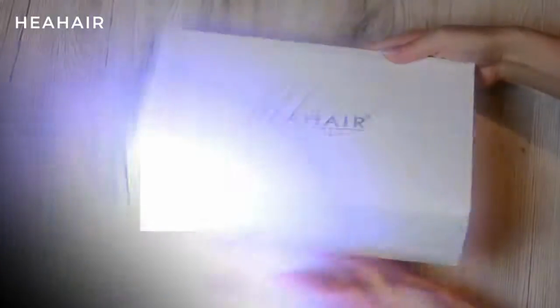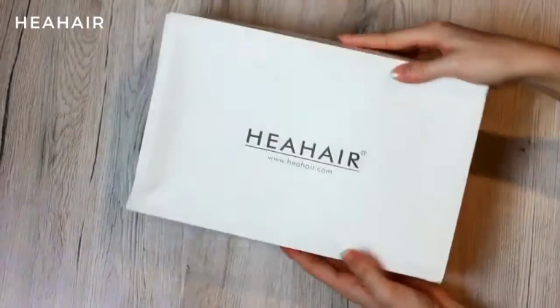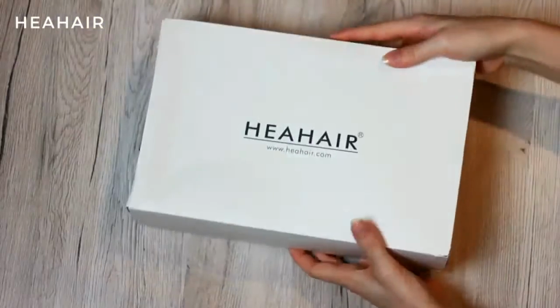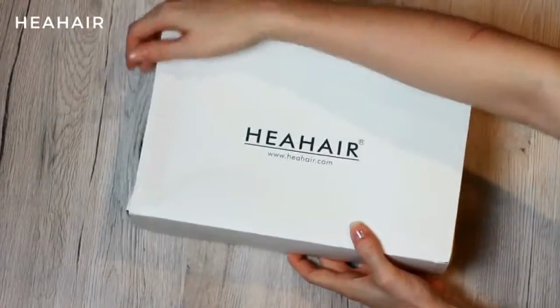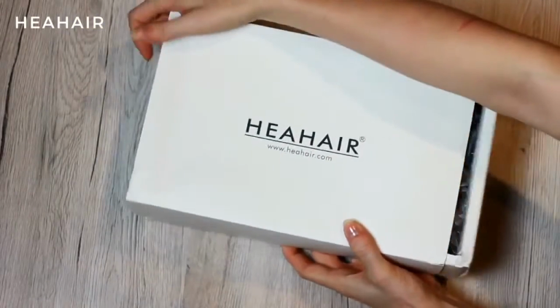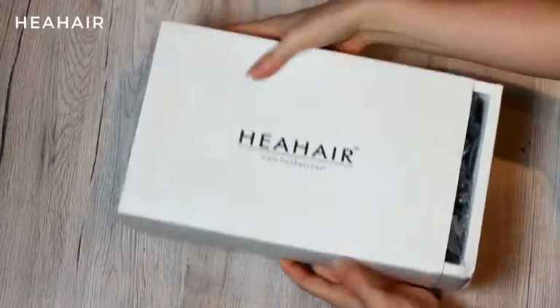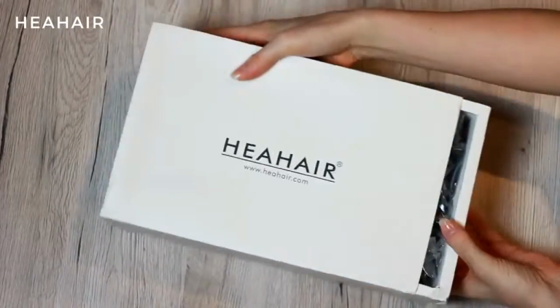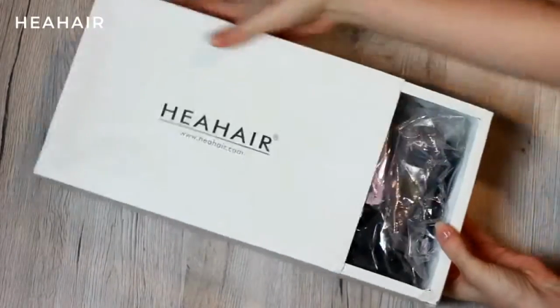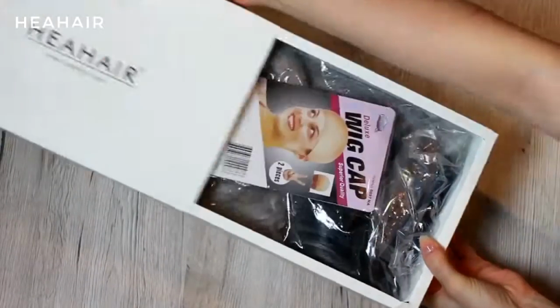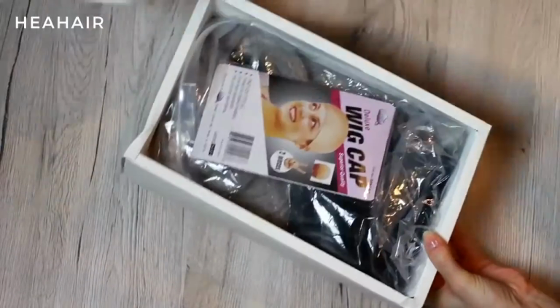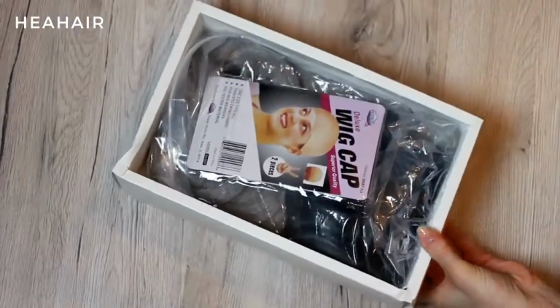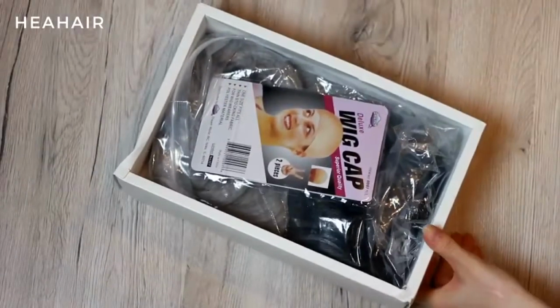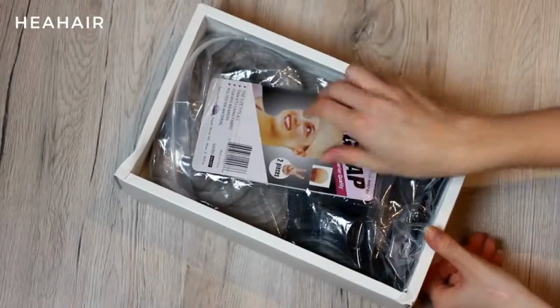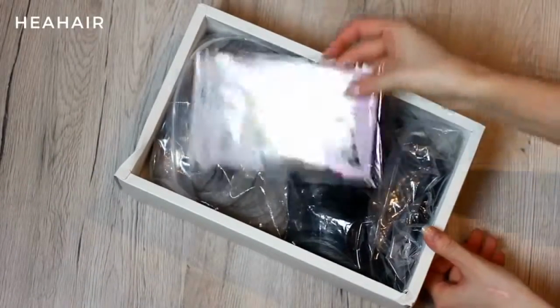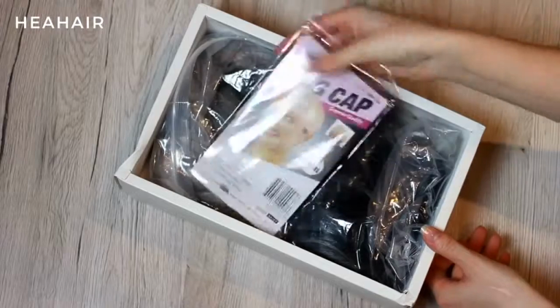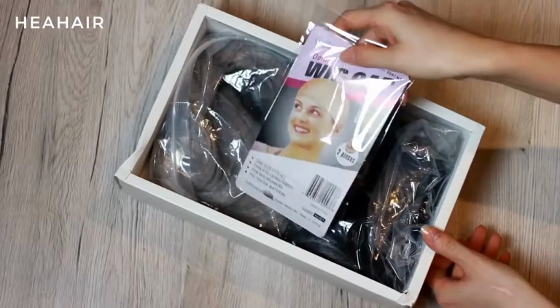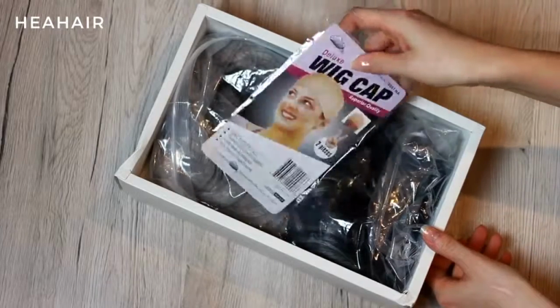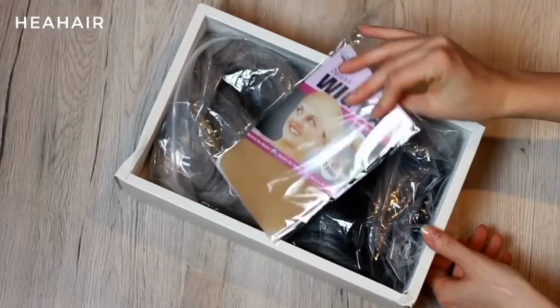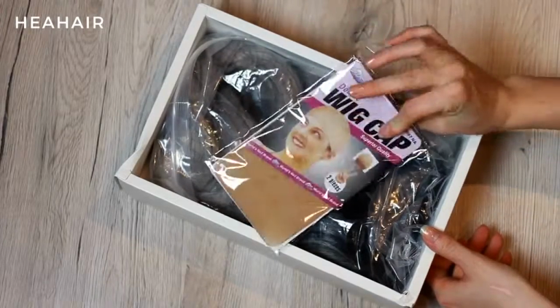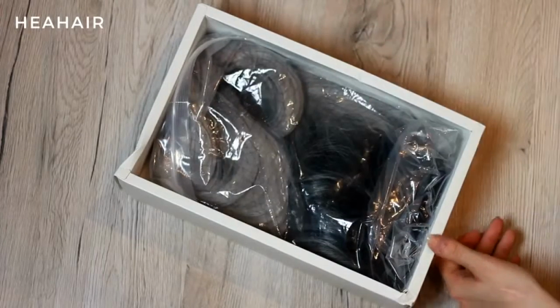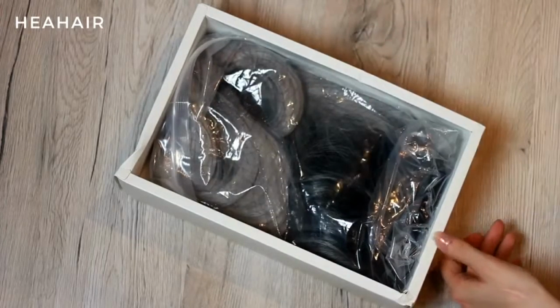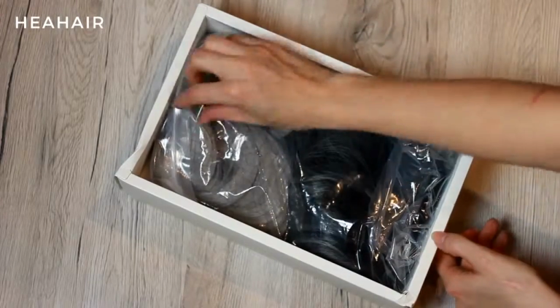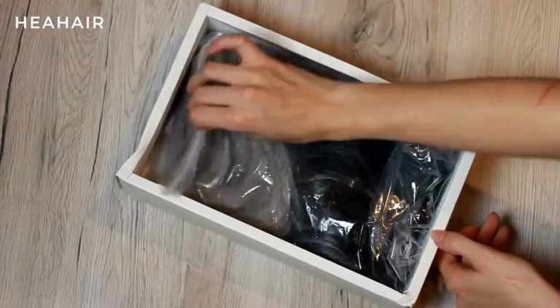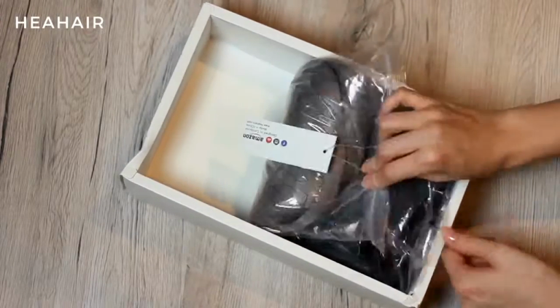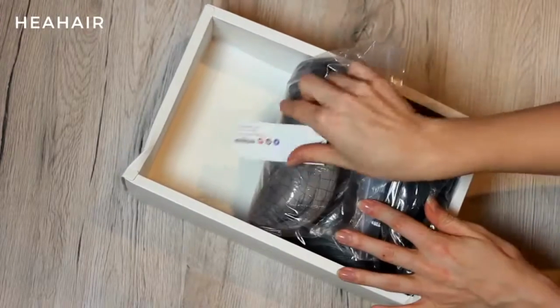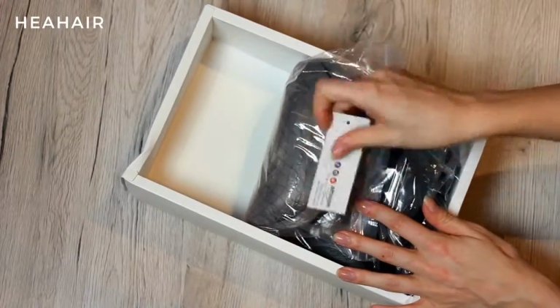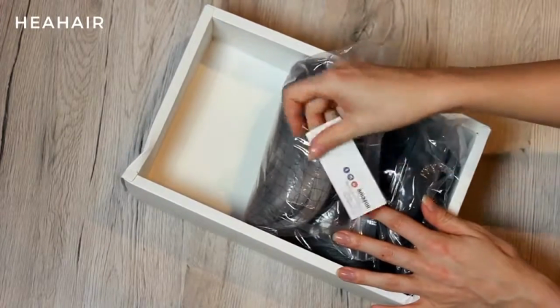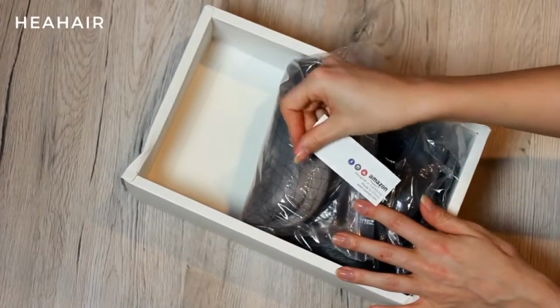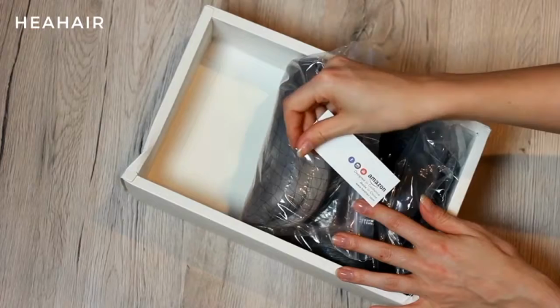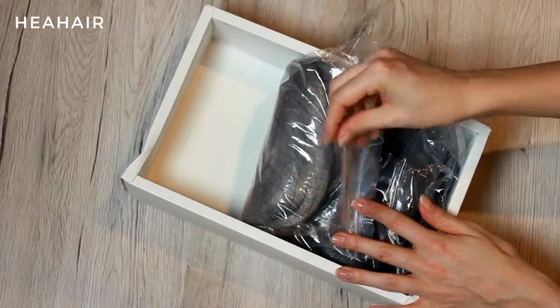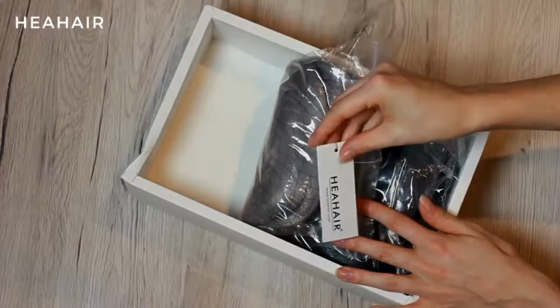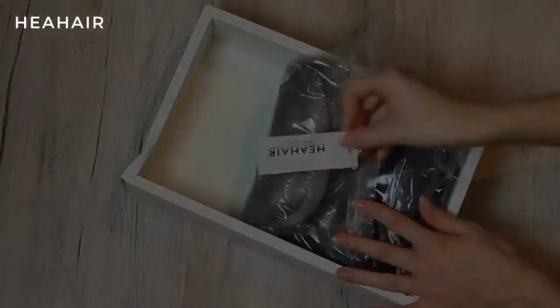I ordered a 22-inch long lace front wig, which arrived in this box. They also sent a package with two stocking caps with every order. Let's take a closer look at my new wig.